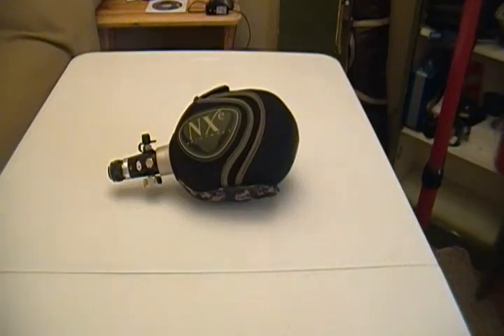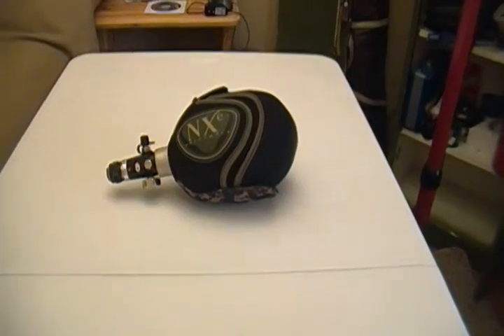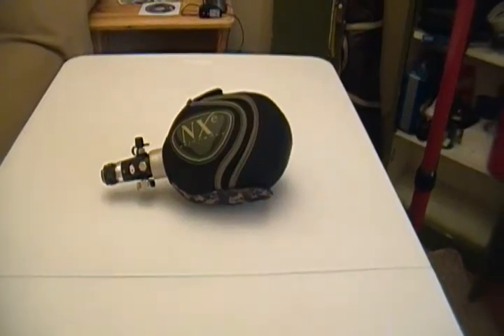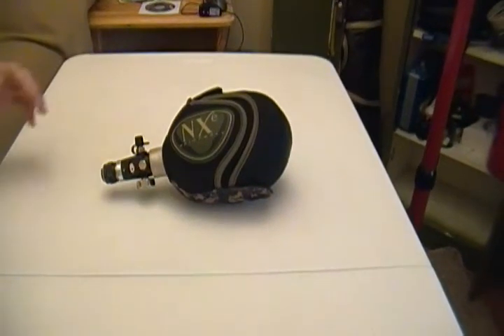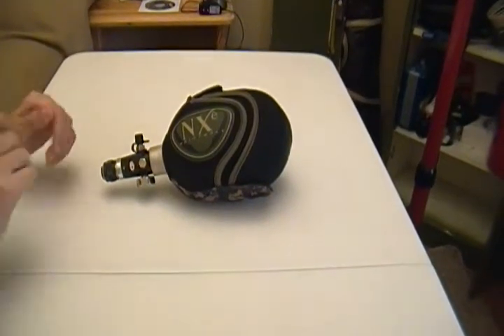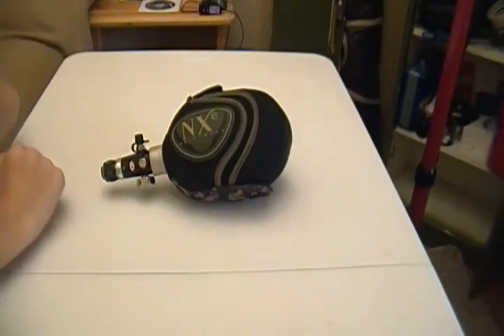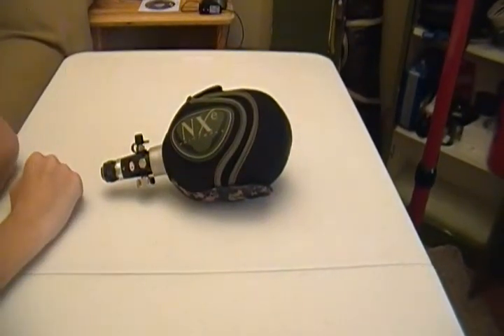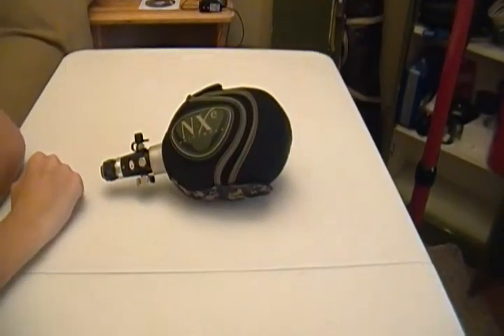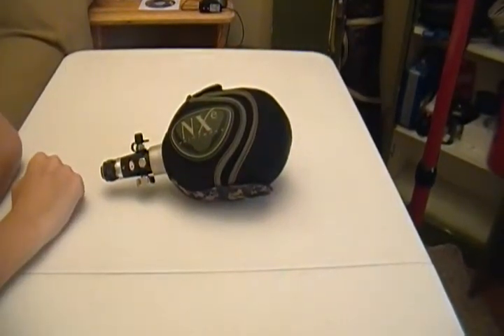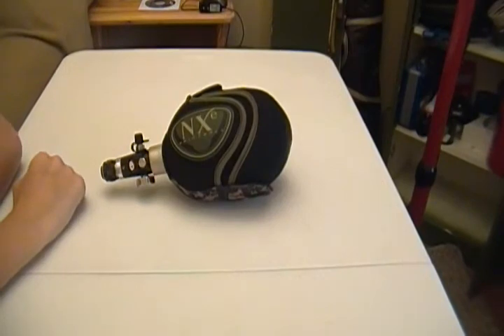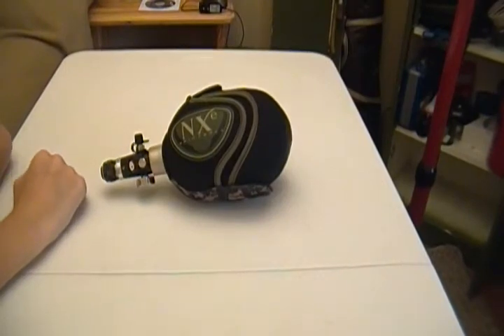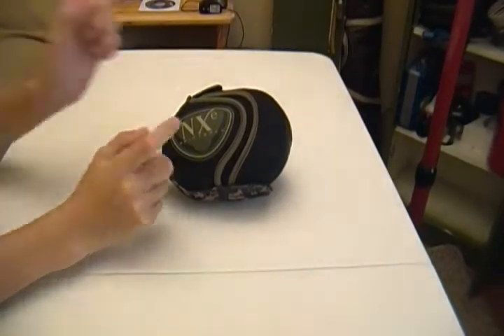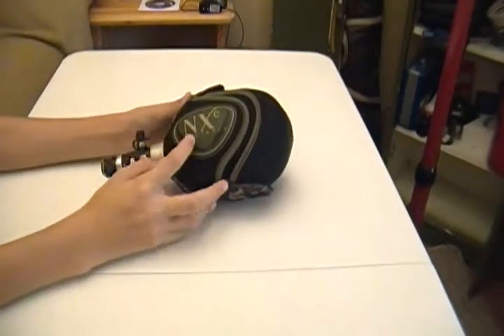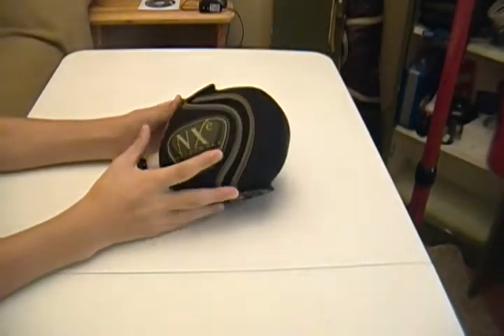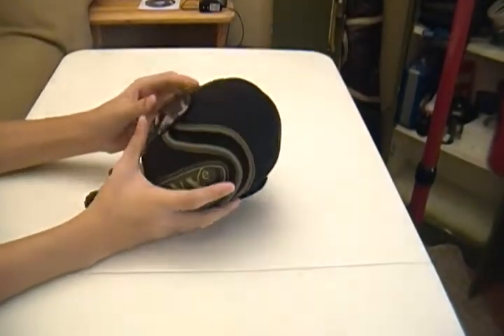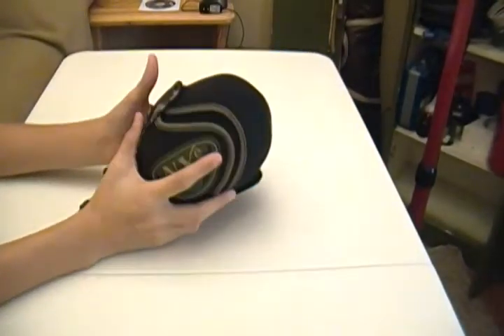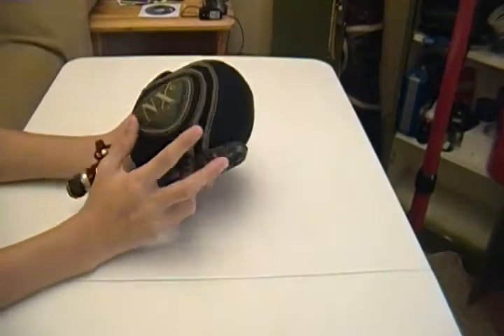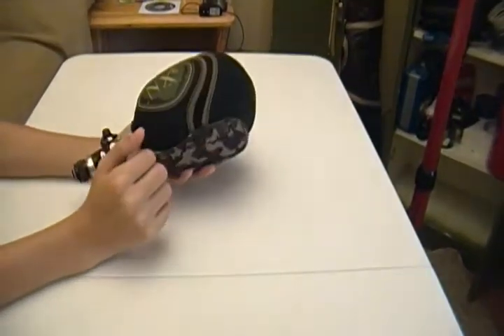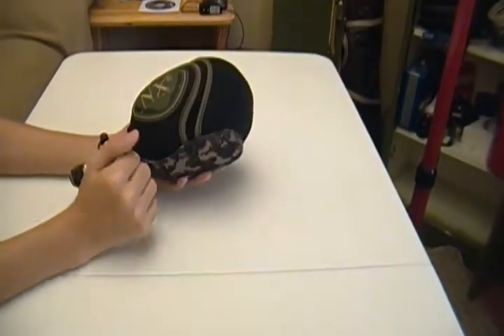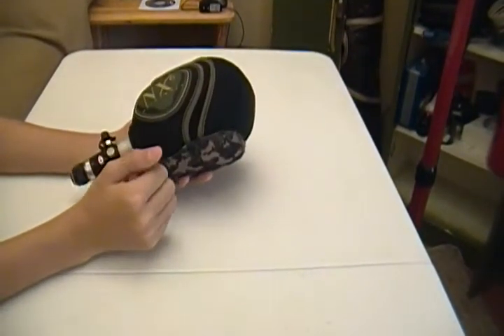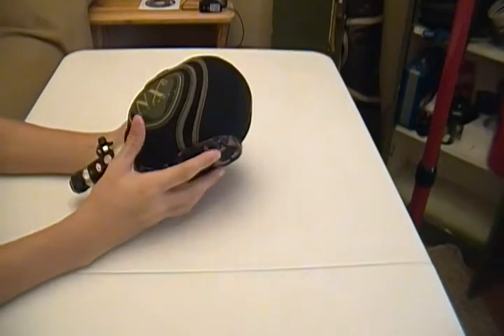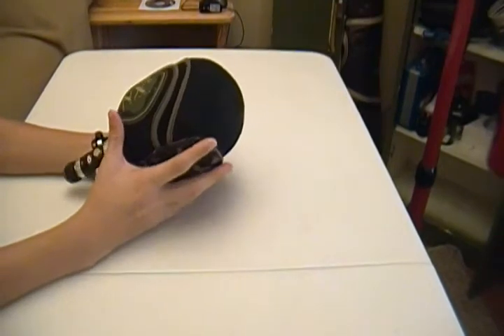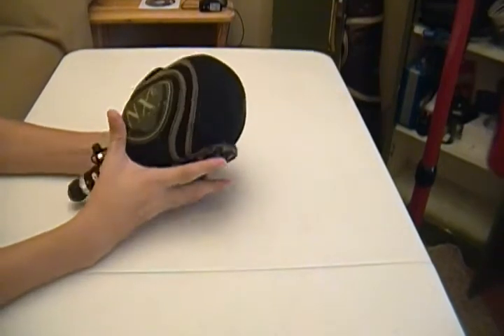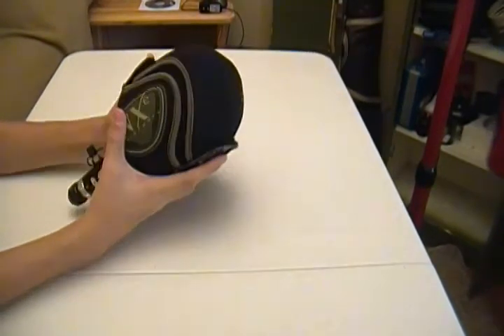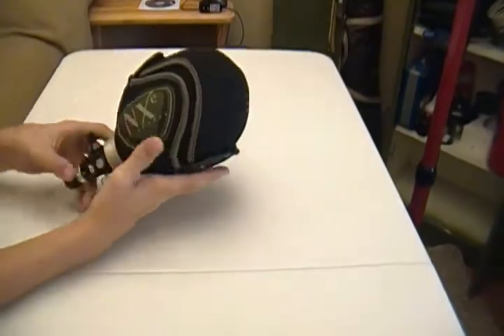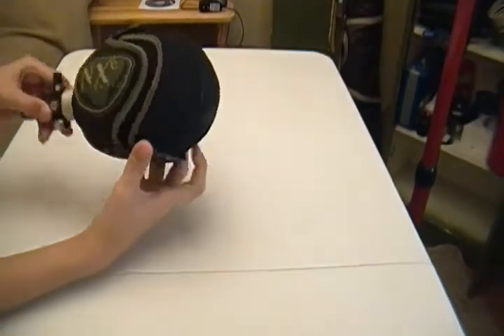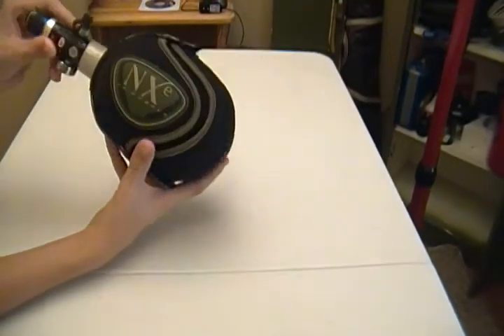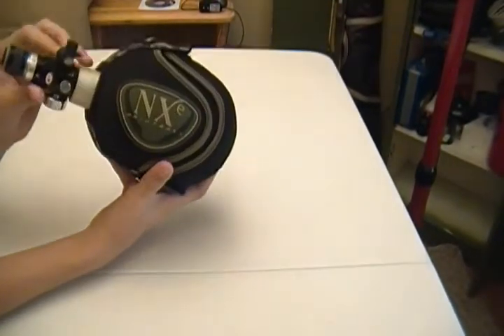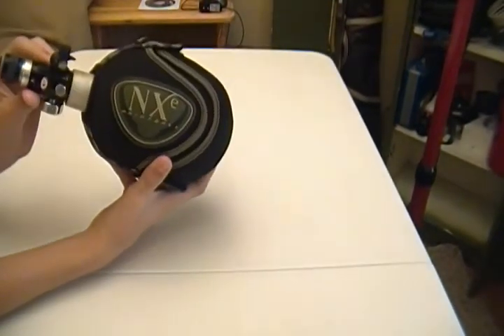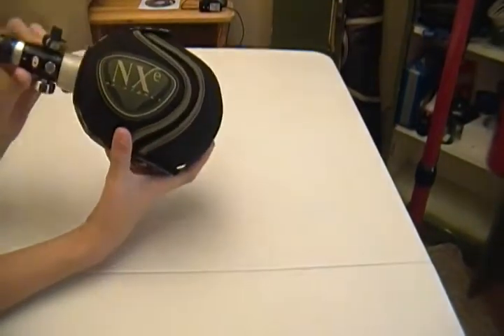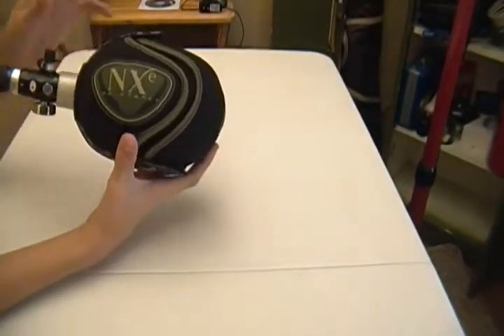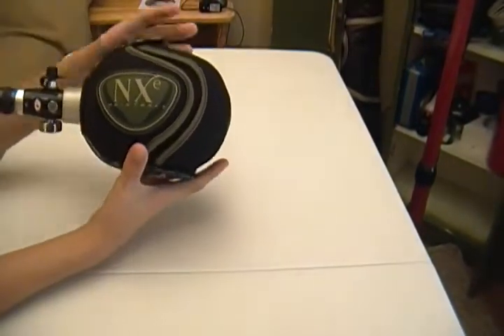Hey guys, K9s2me2 here. Going to be doing a review for you today on the NXE tank covers, brand new ones, and my CP 48-45 tank. So to start off with, we're going to be doing the review on the NXE cover.